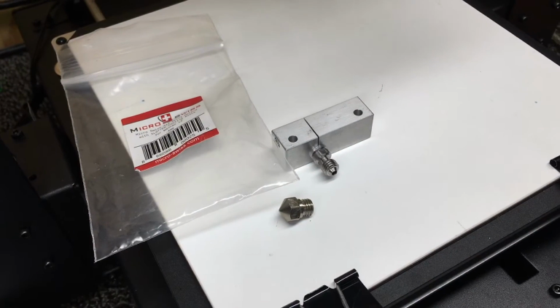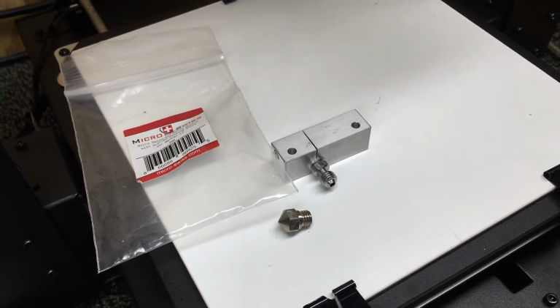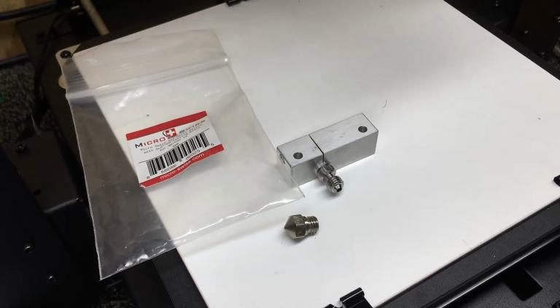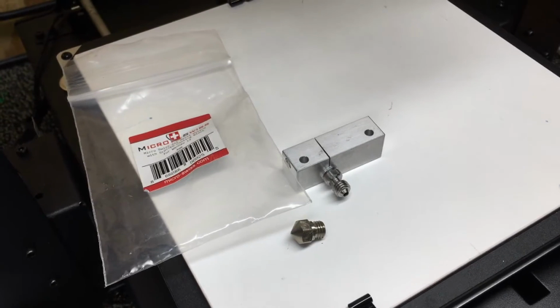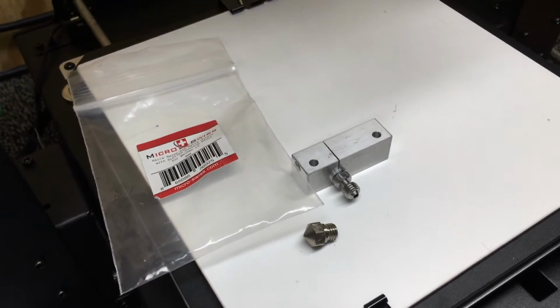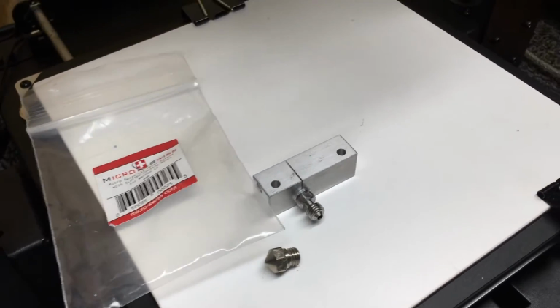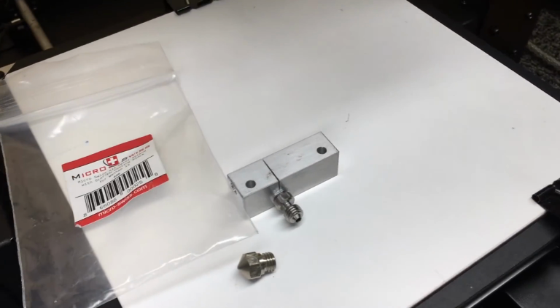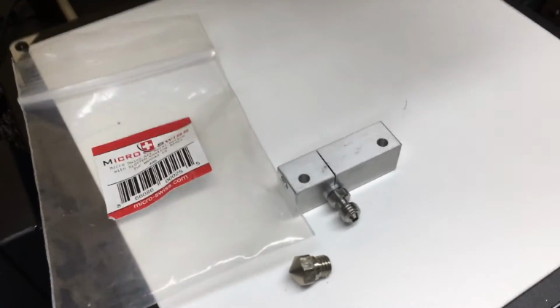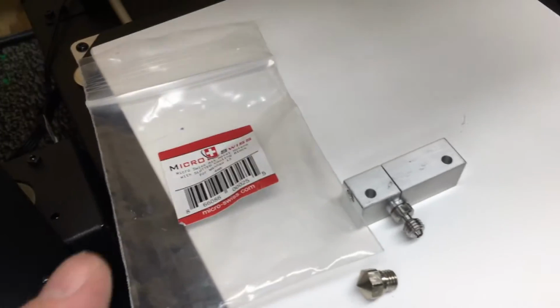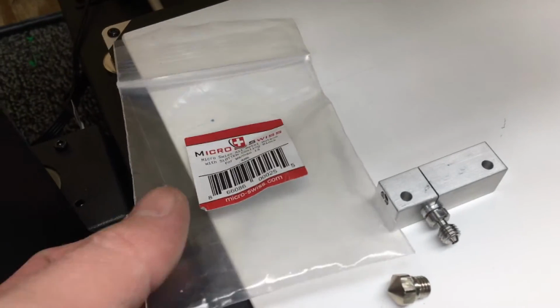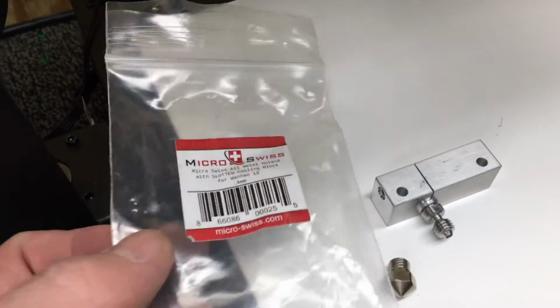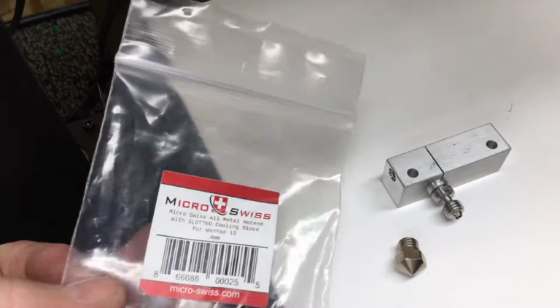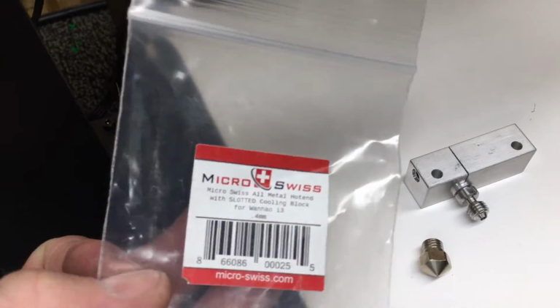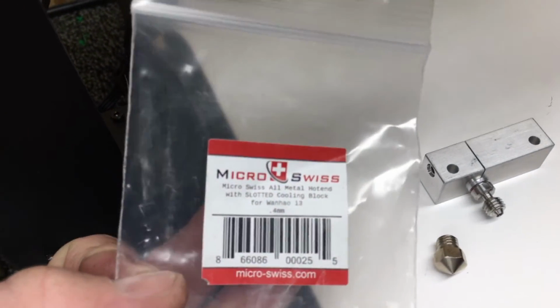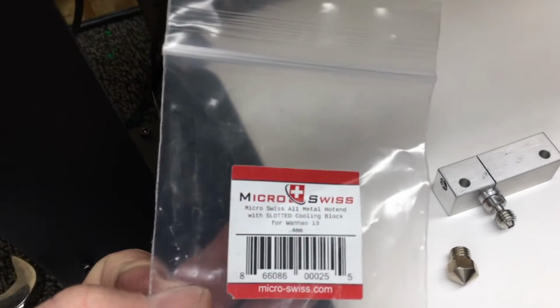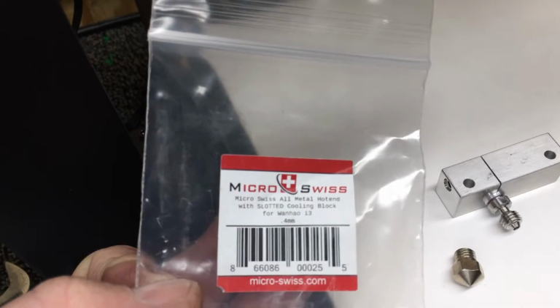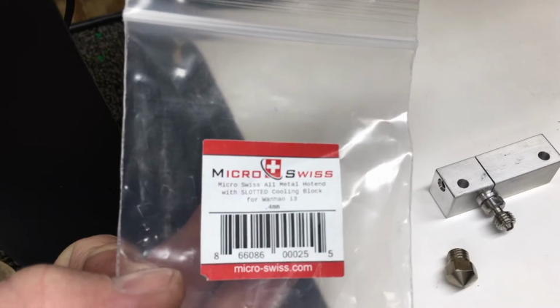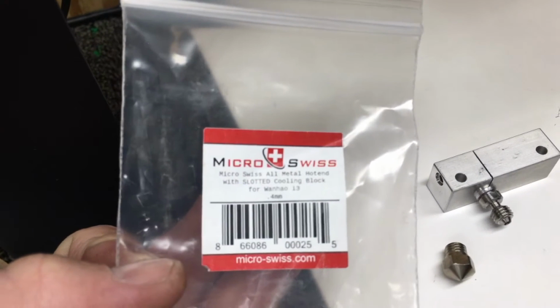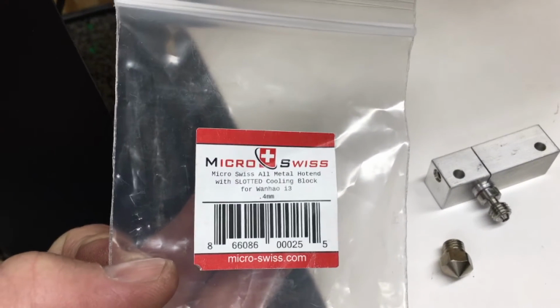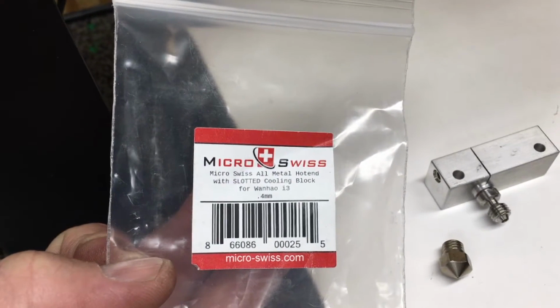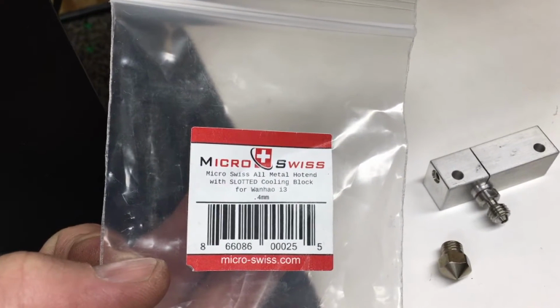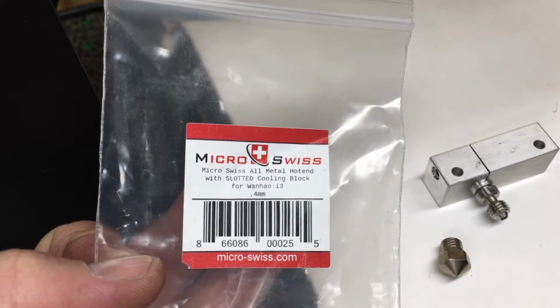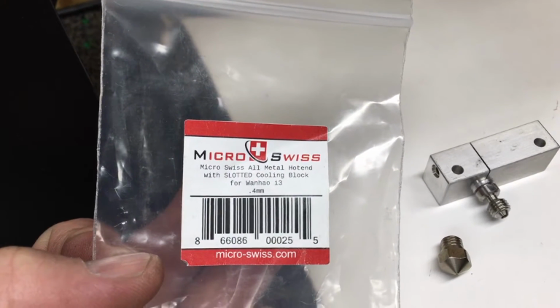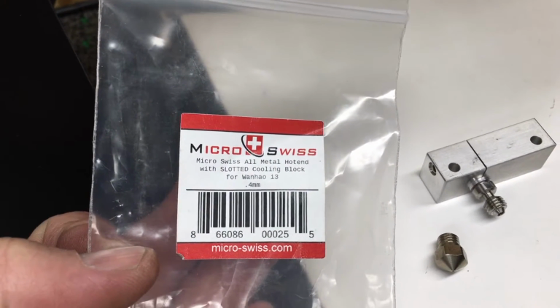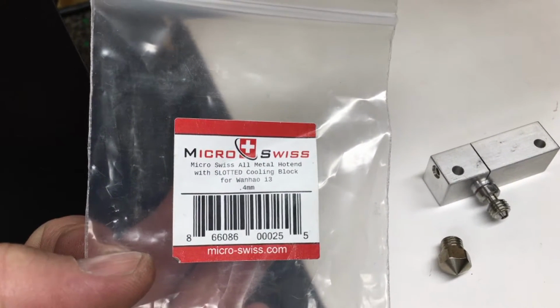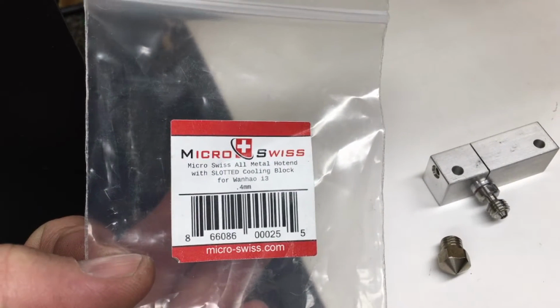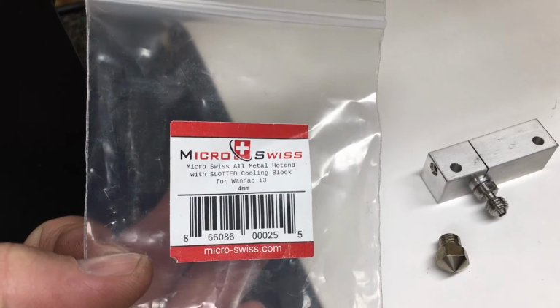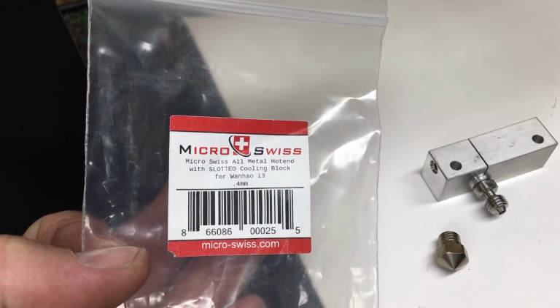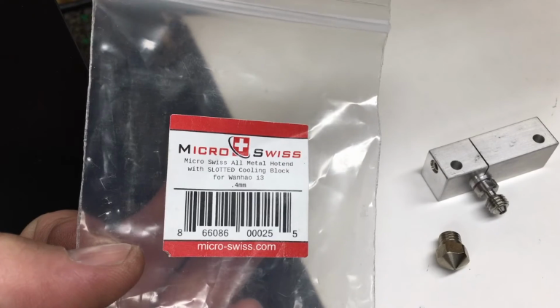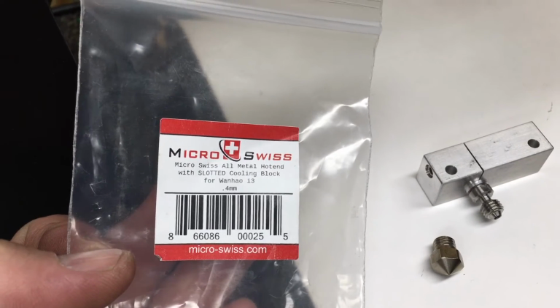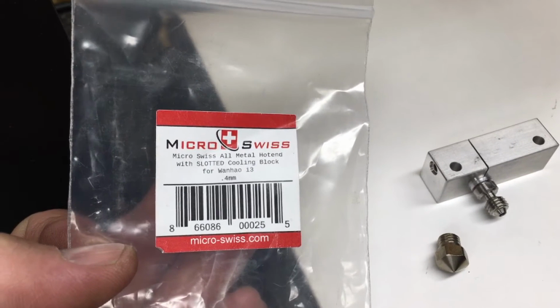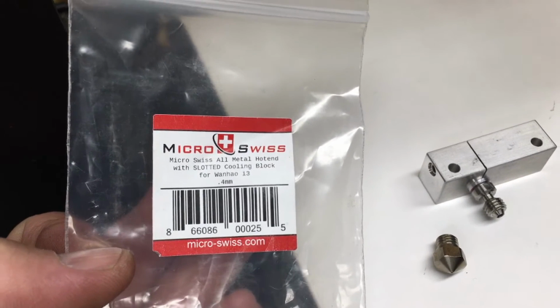This is the all-metal hot end kit by Micro Swiss, and this is for the Wanhao i3. It is a 4 millimeter tip.